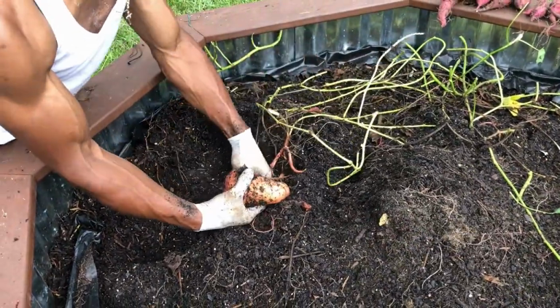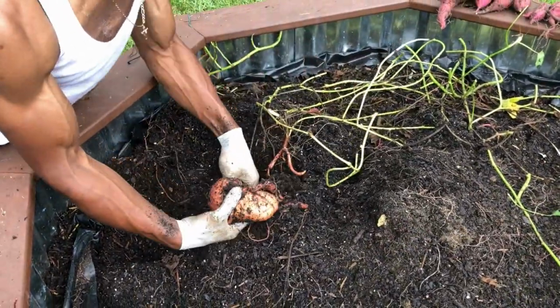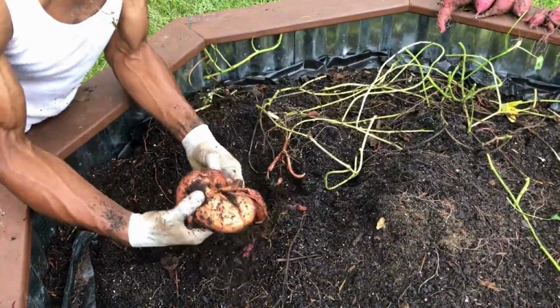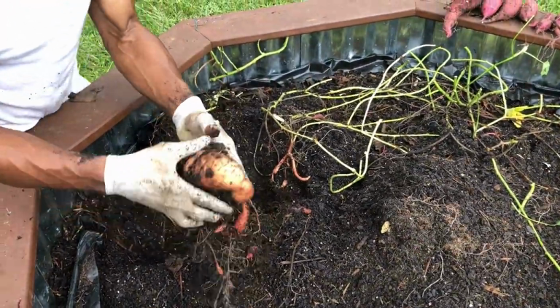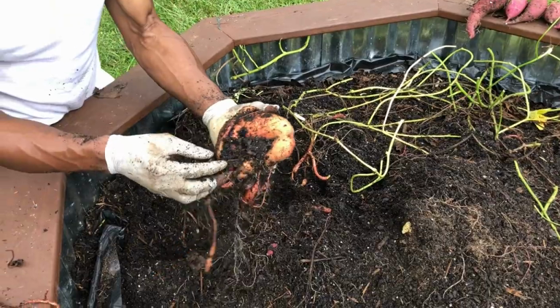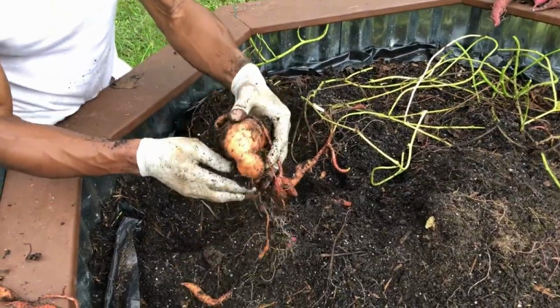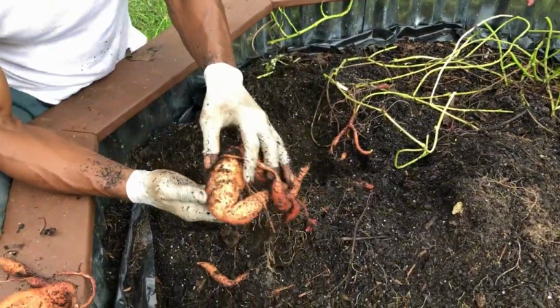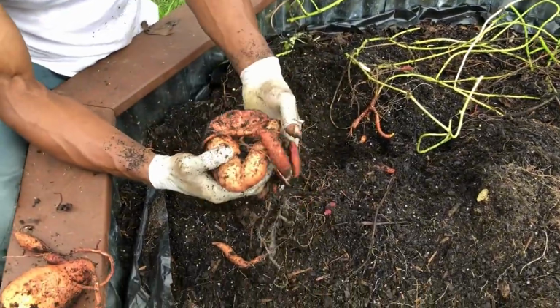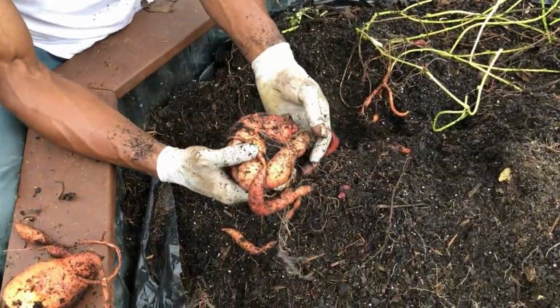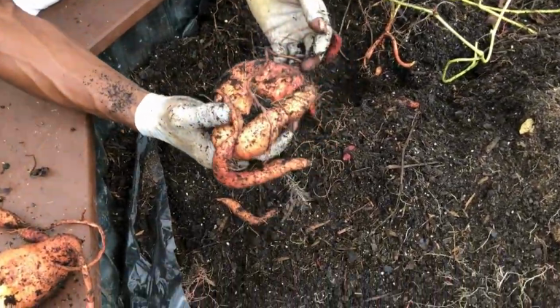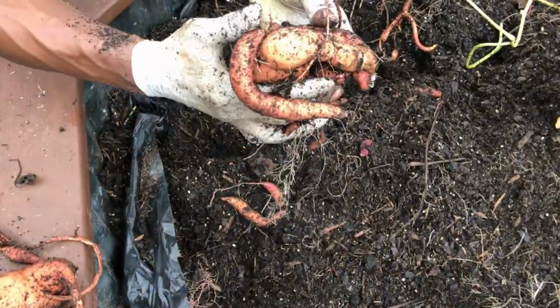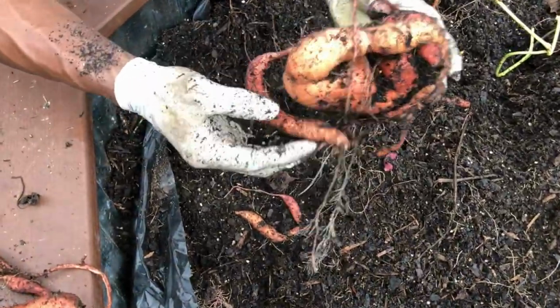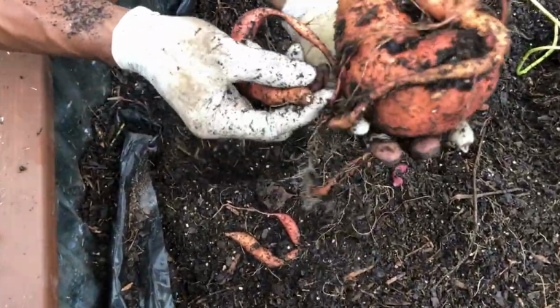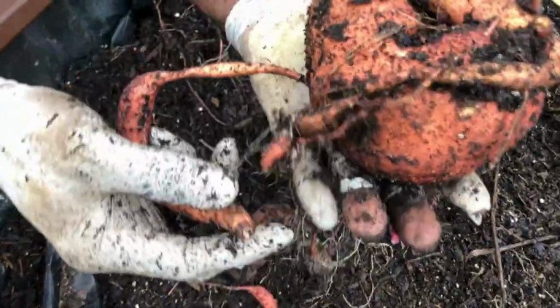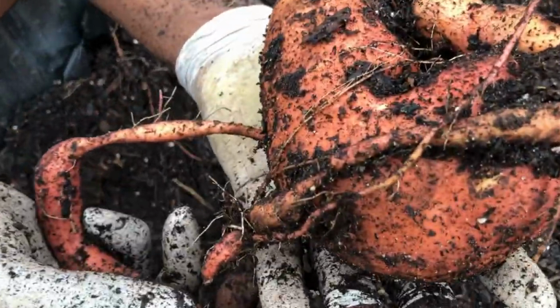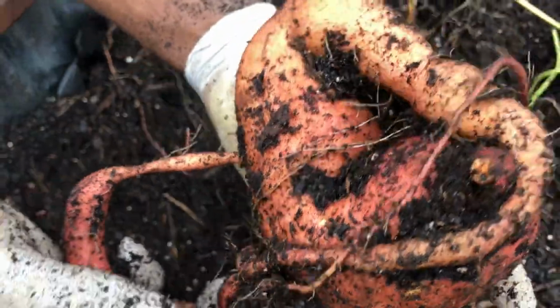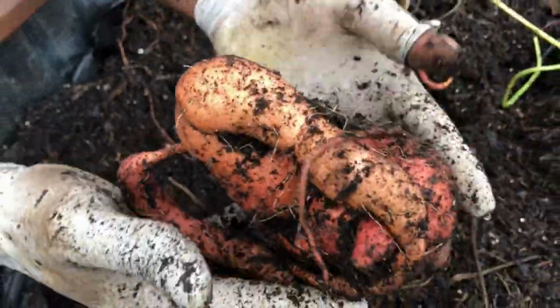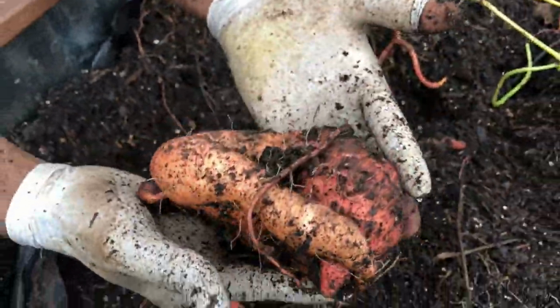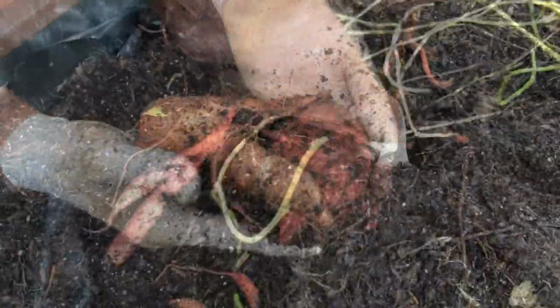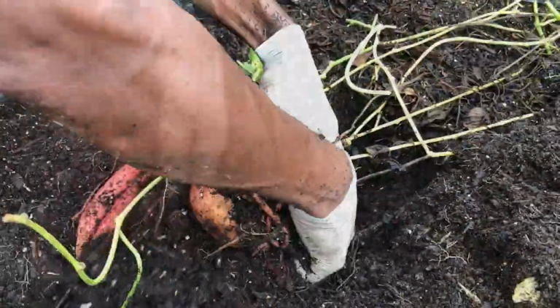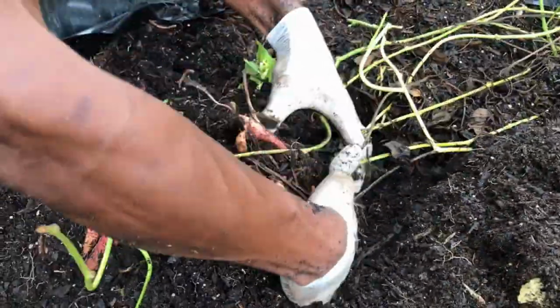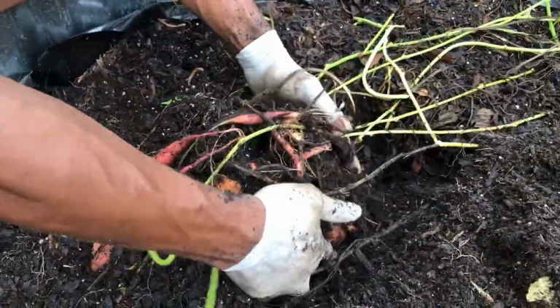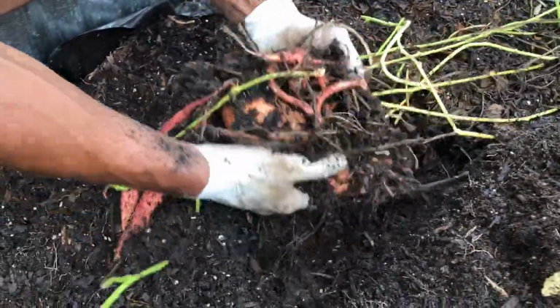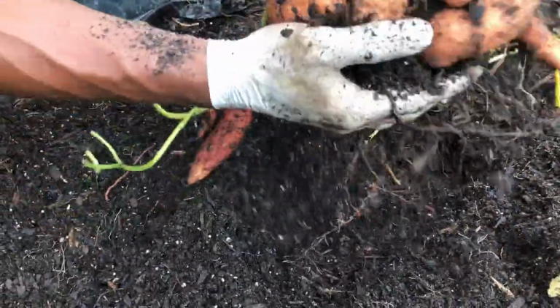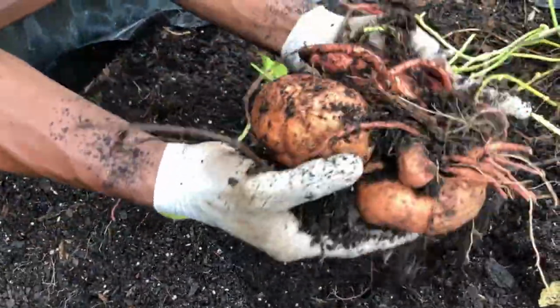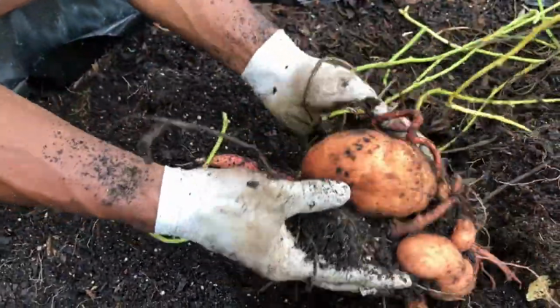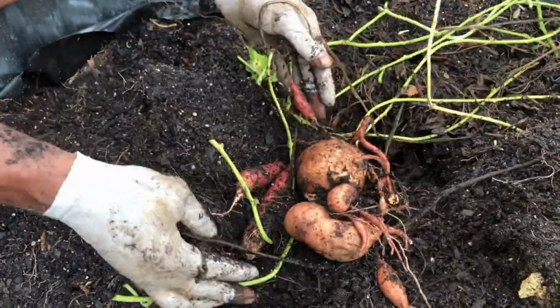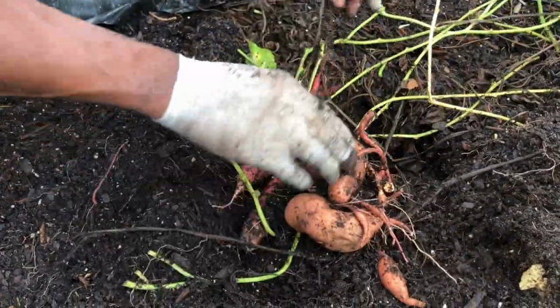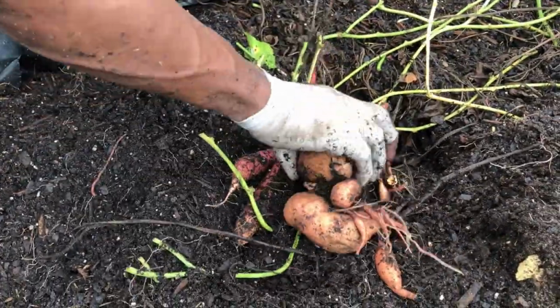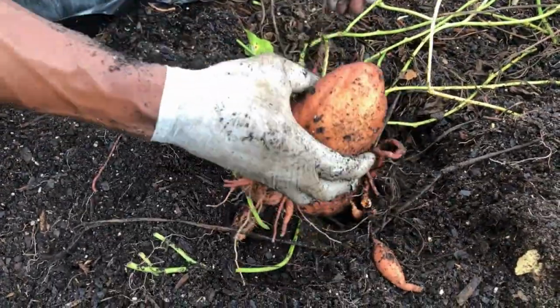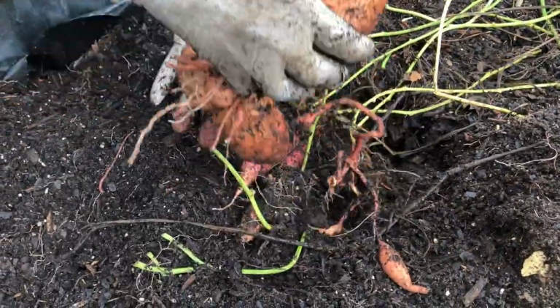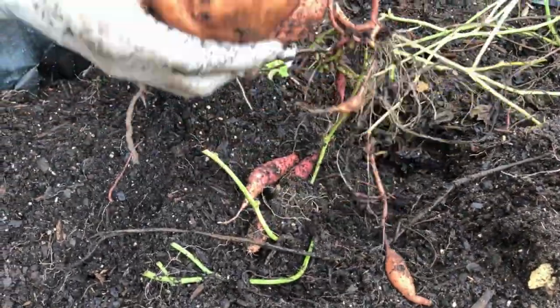Speaking of the leaves, they make beautiful house plants. As I wrap this video up, I'll take a few clippings from the vines, place them in some water until they root. Once they root, plant them in some soil, grow them in the house over the wintertime, and have fresh slips for next year's planting.